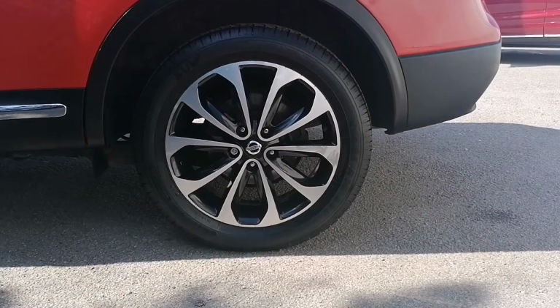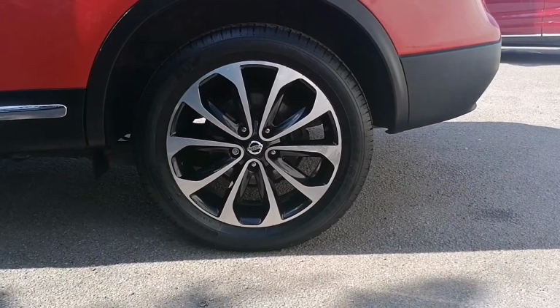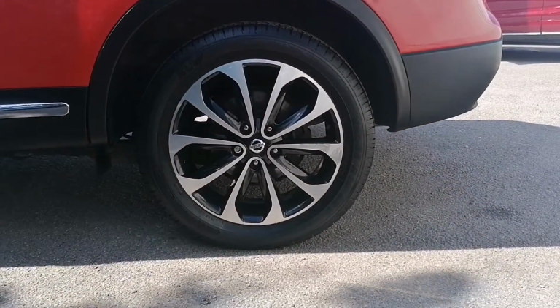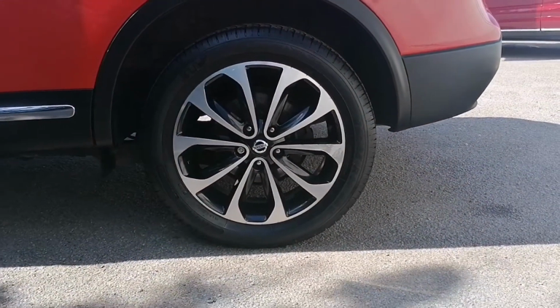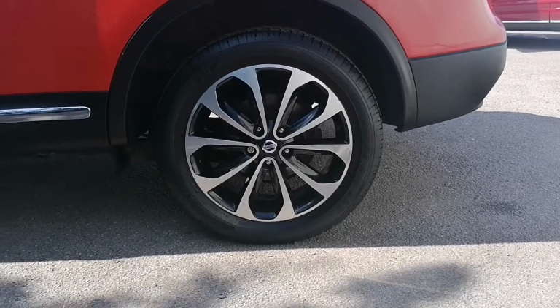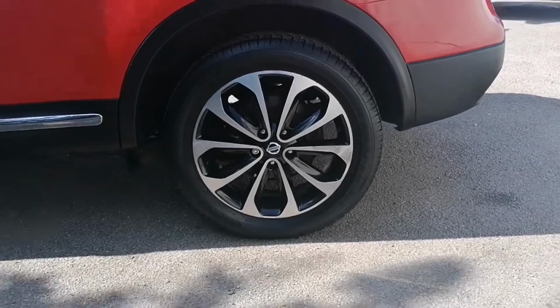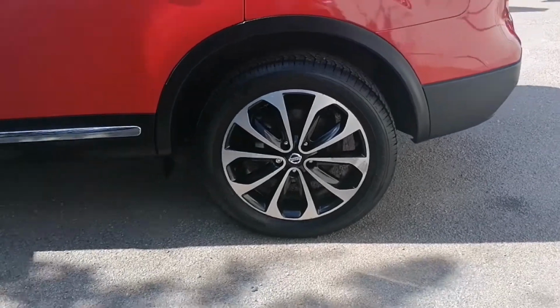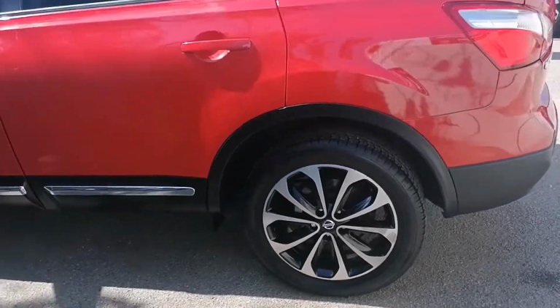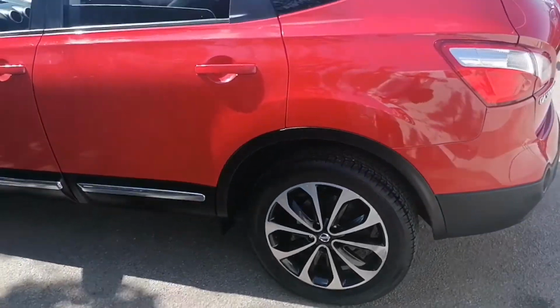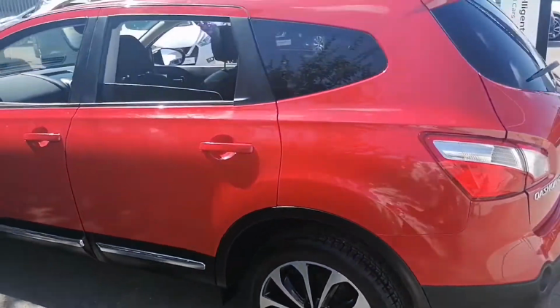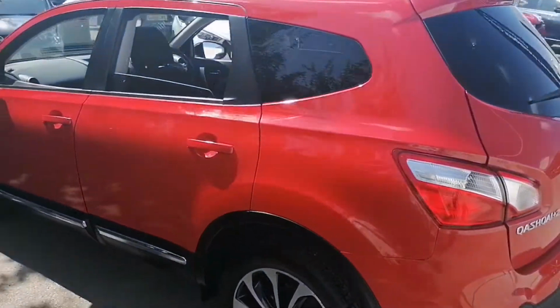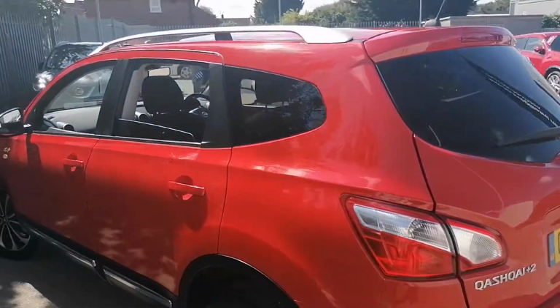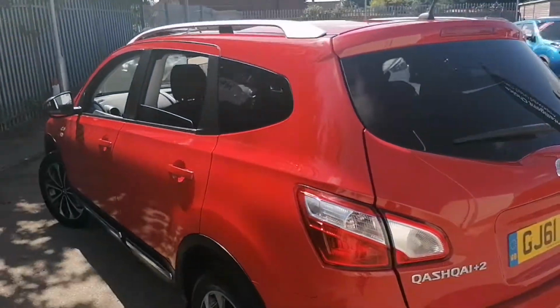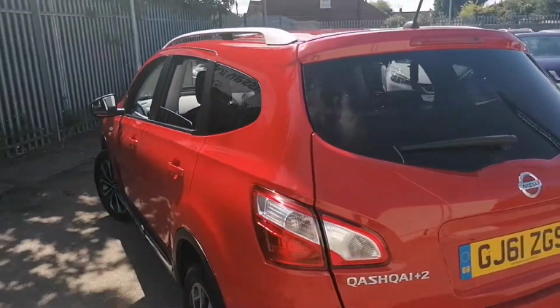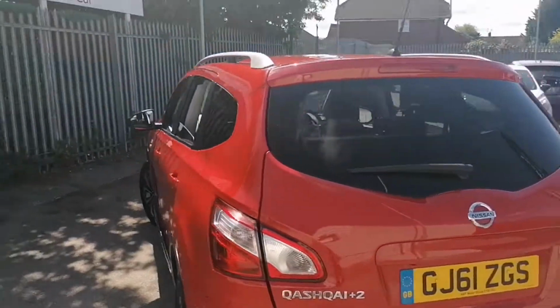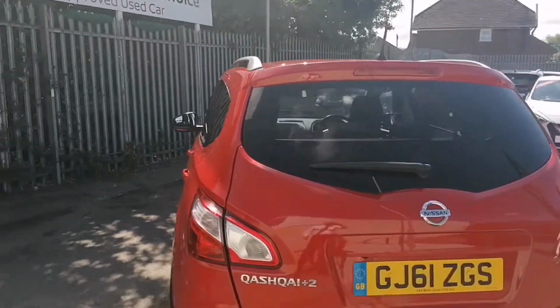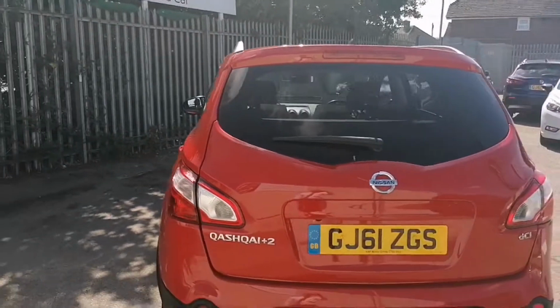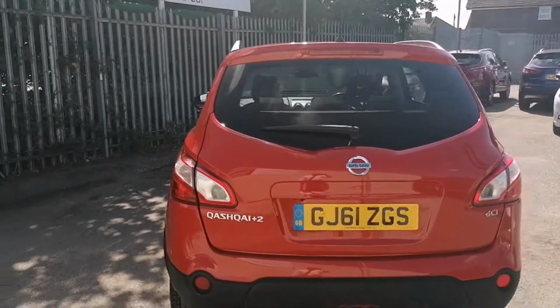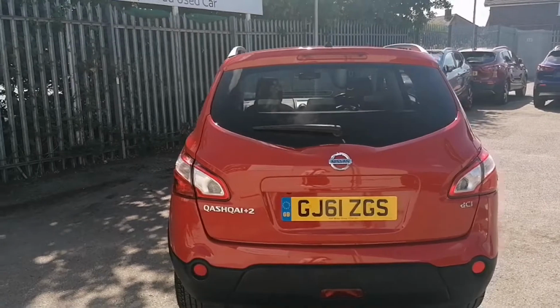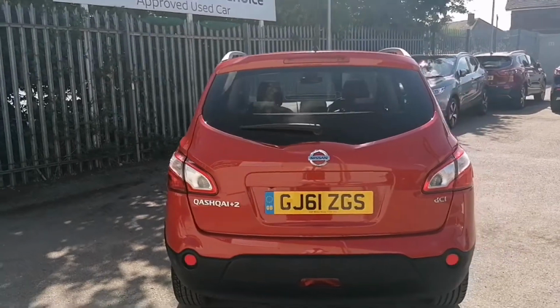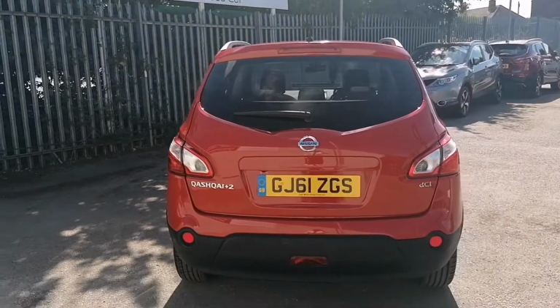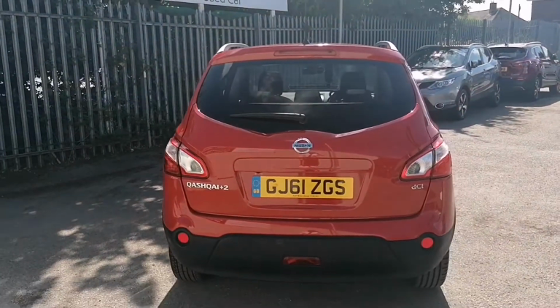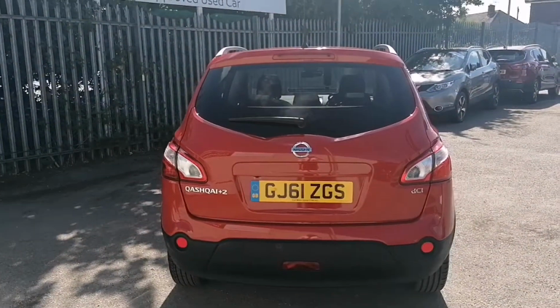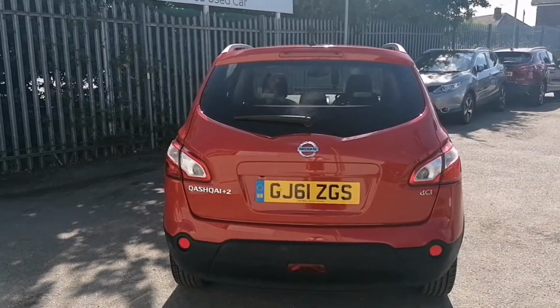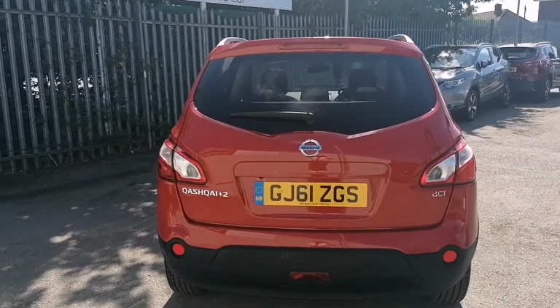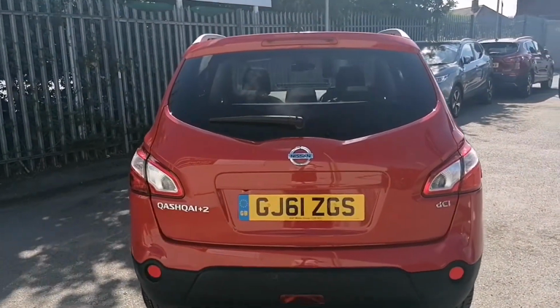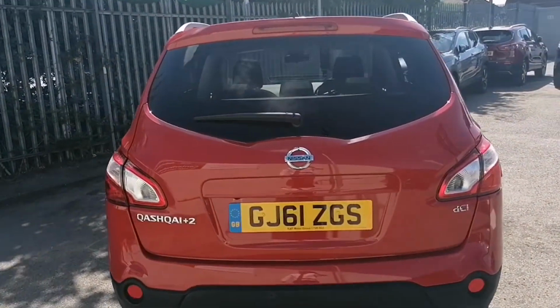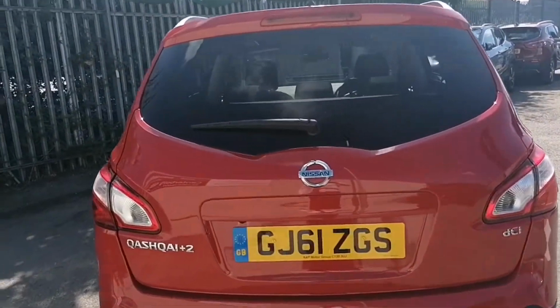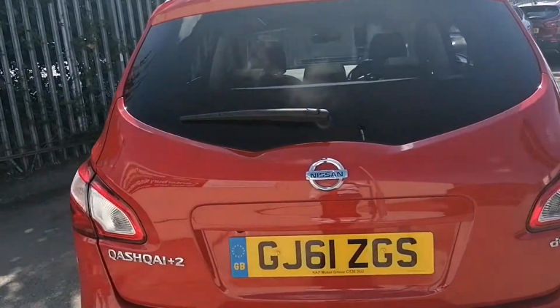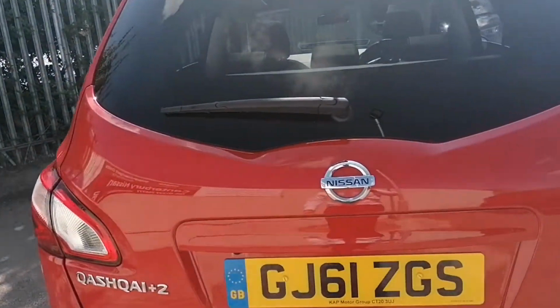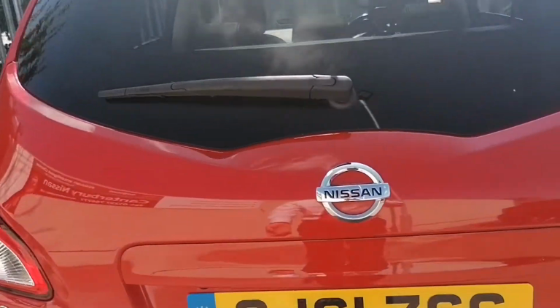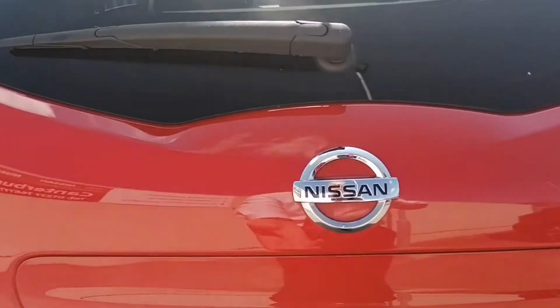Diamond cut alloy wheels — a lovely premium feature. And round to the rear of the car, this one being an Entec does feature the 360 reversing camera.